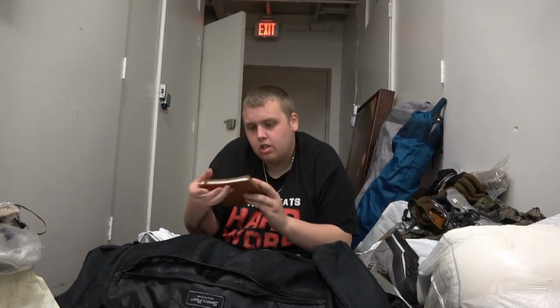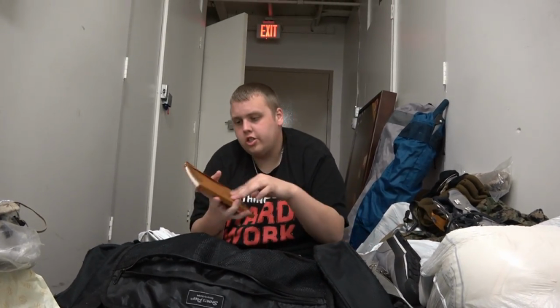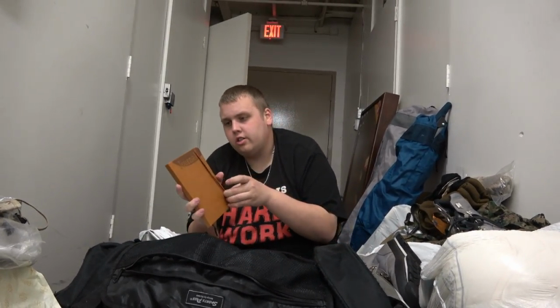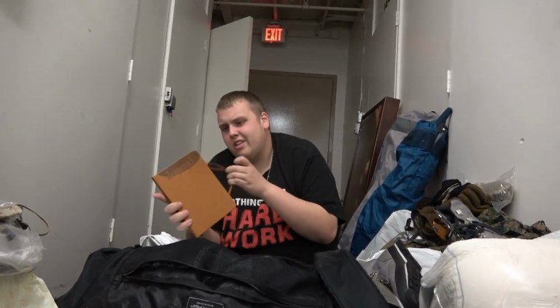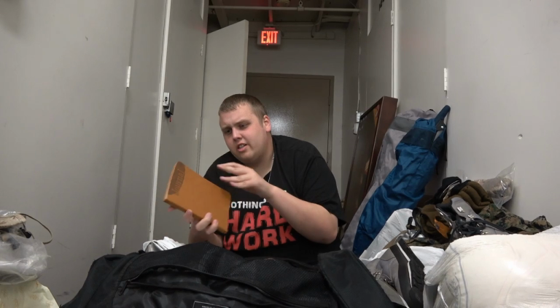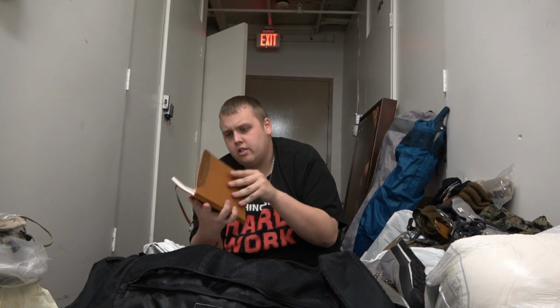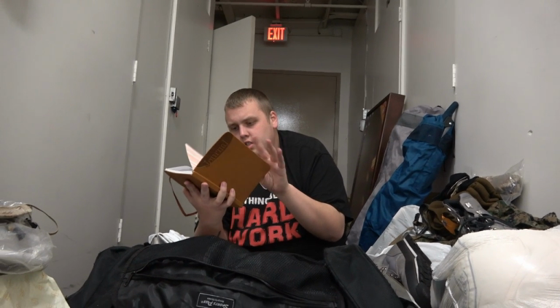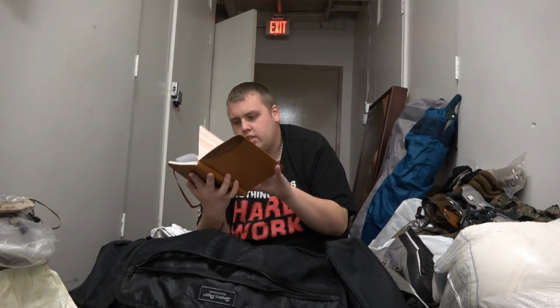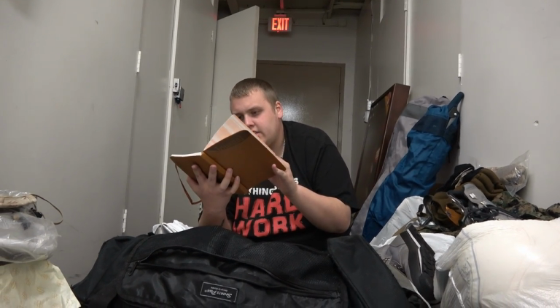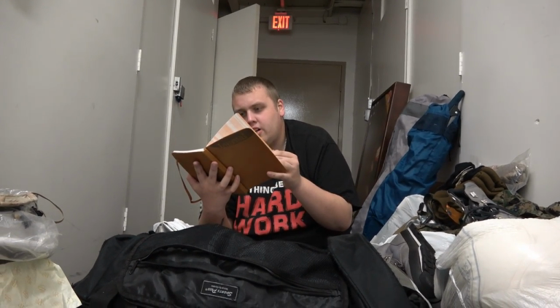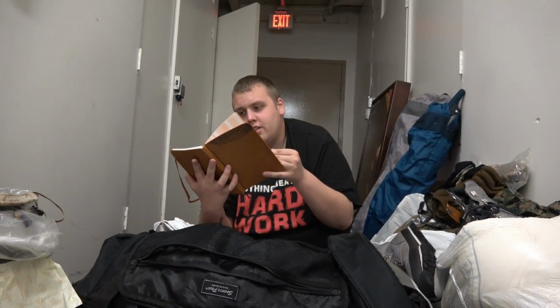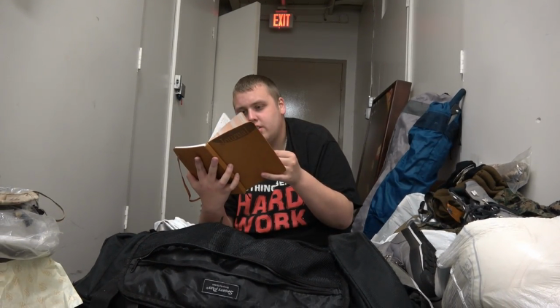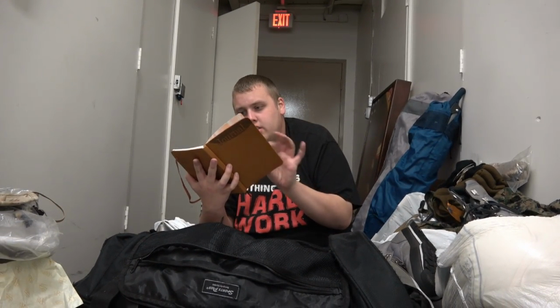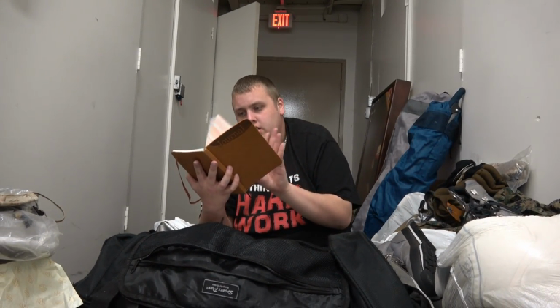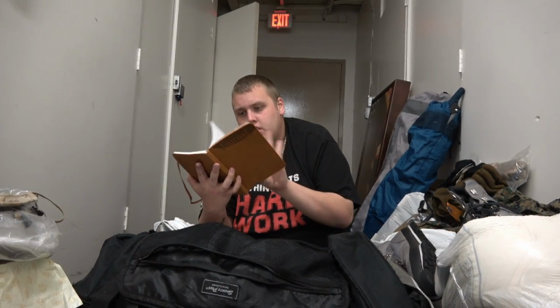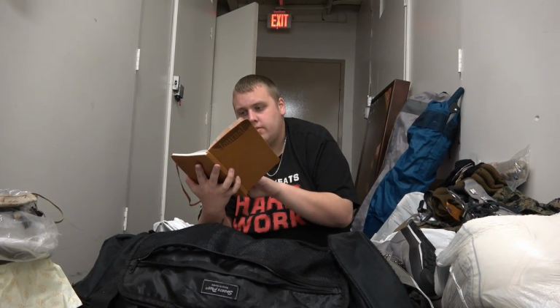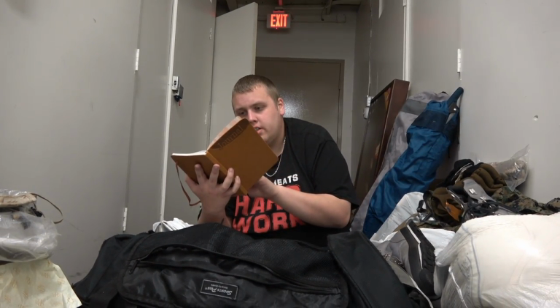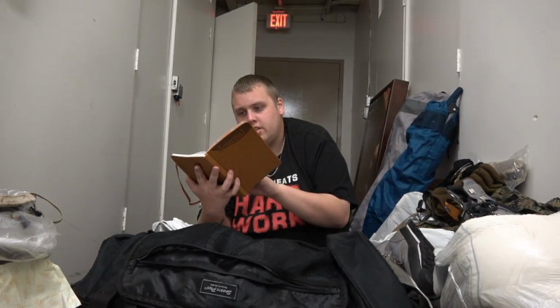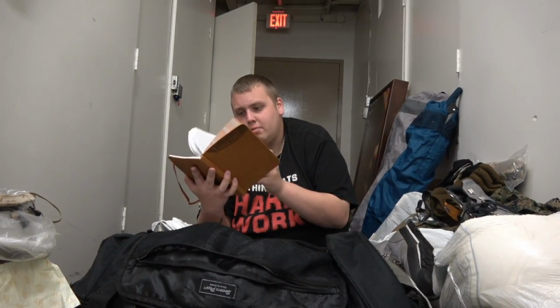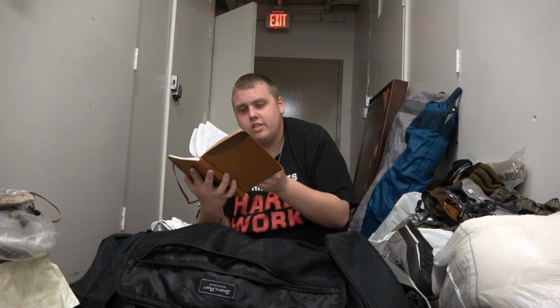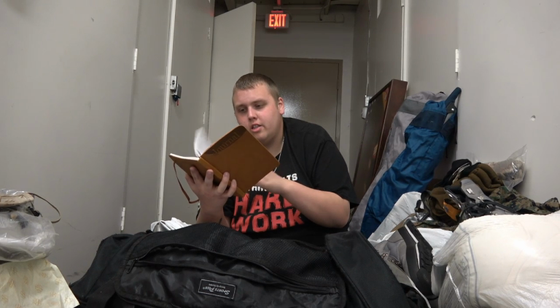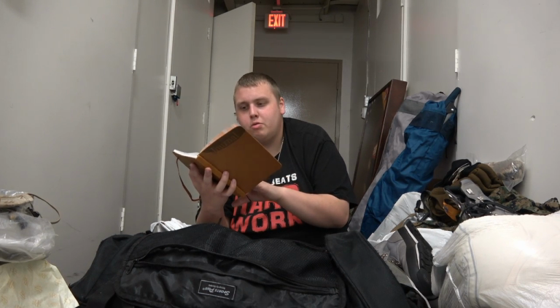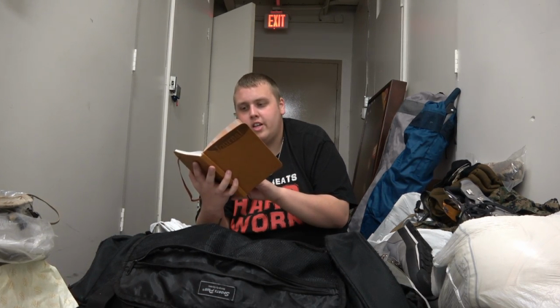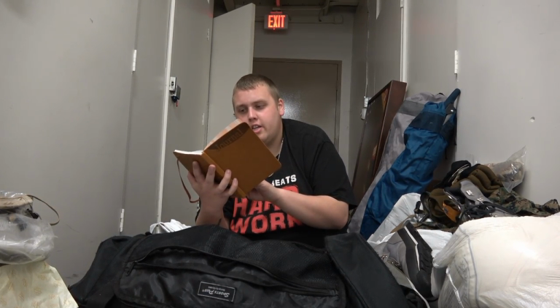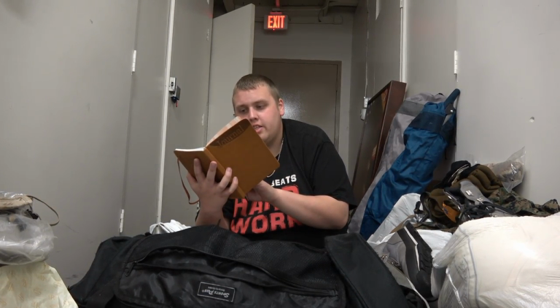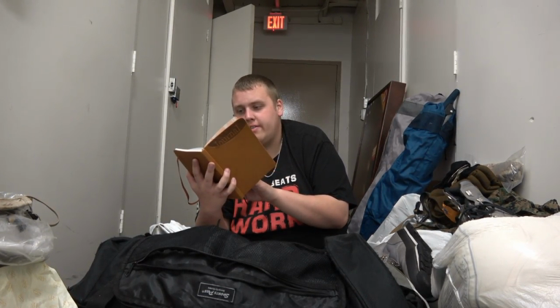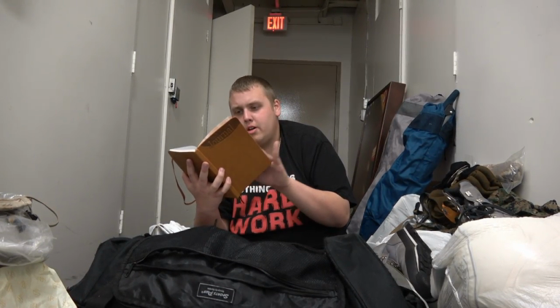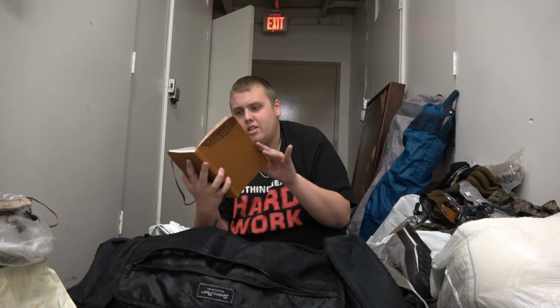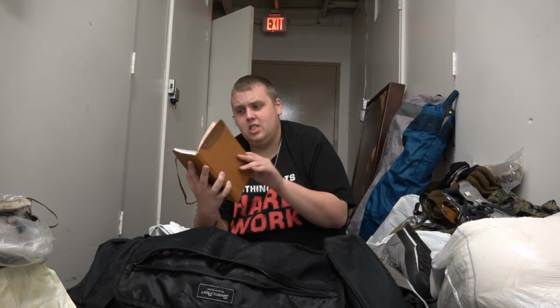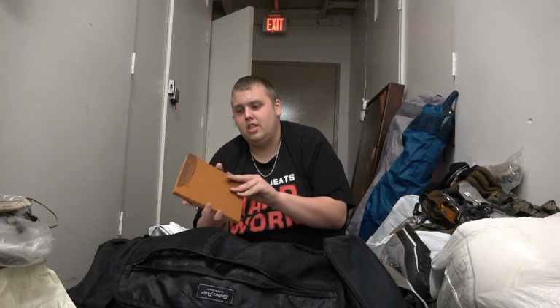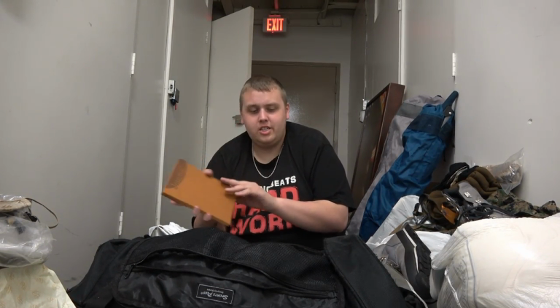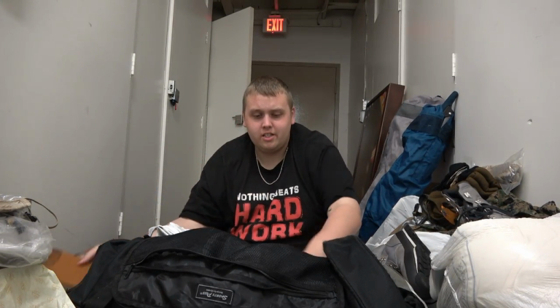A journal — do I dare look in it? It's actually all used. This is all deployment stuff. Look — deployment day. It tells everything about it. That's kind of scary to see.